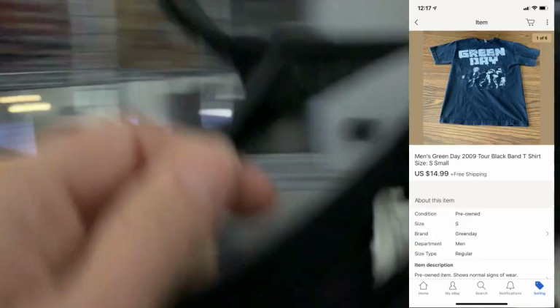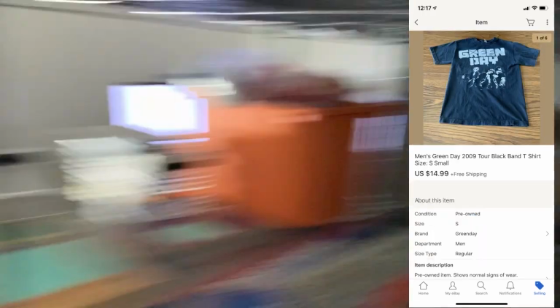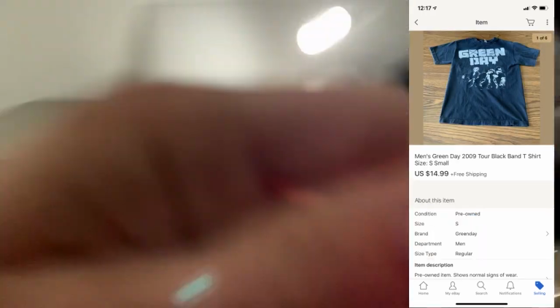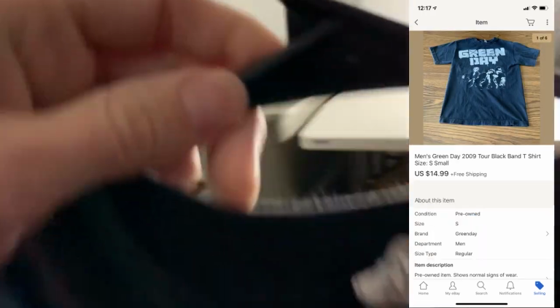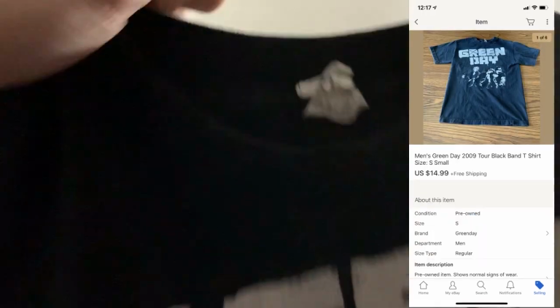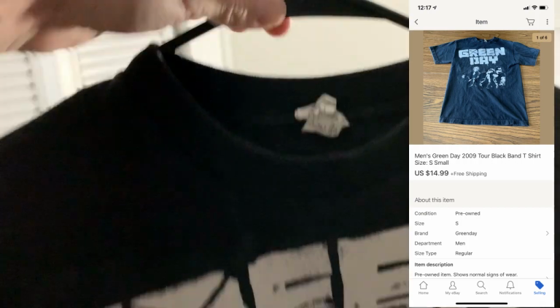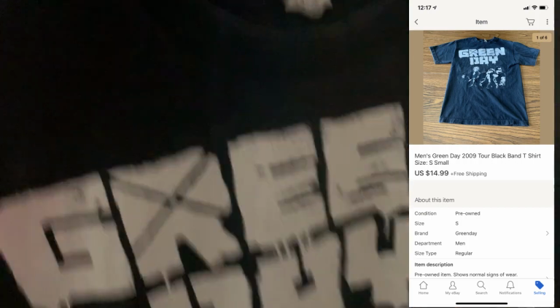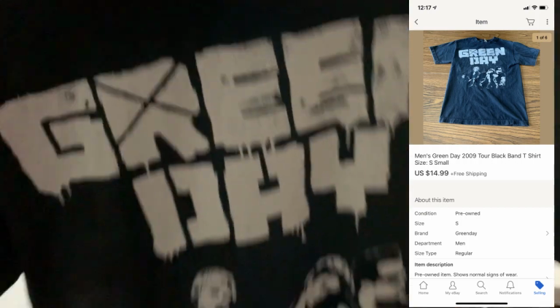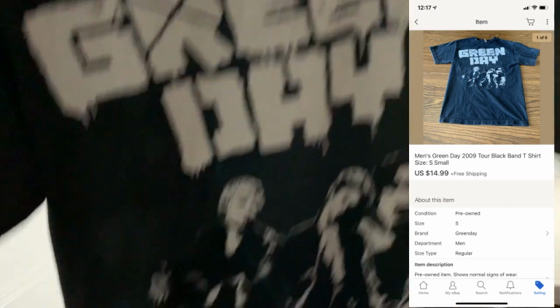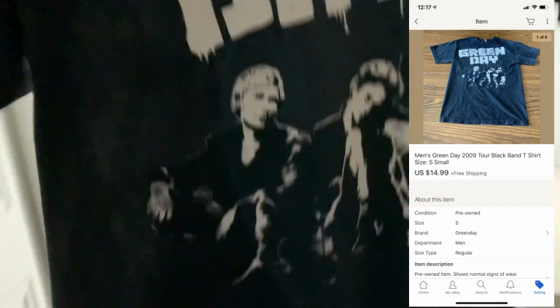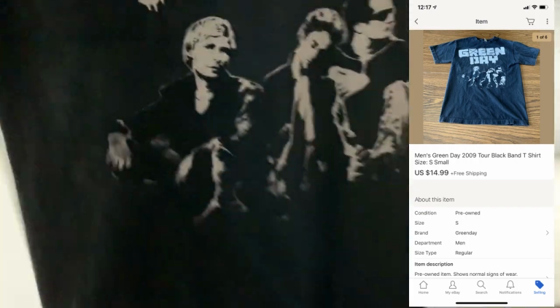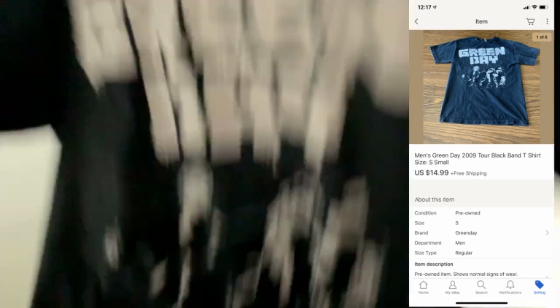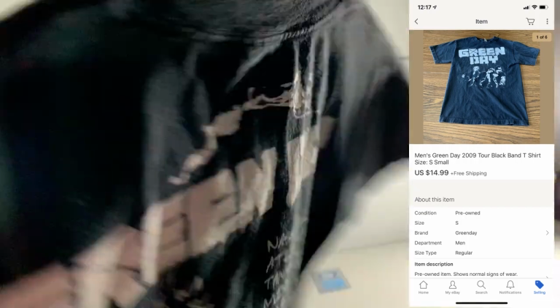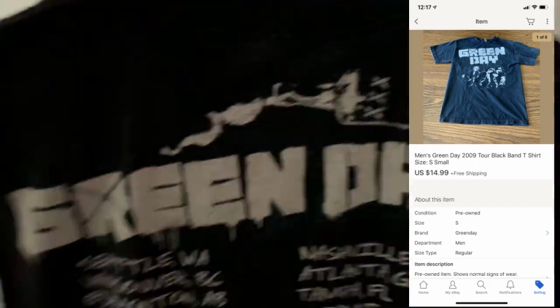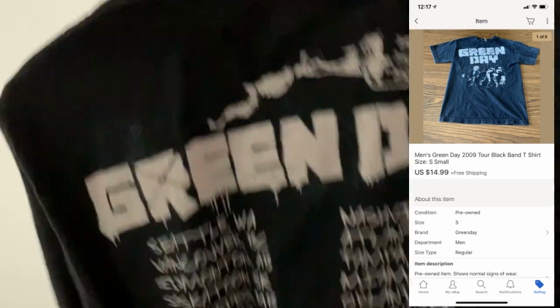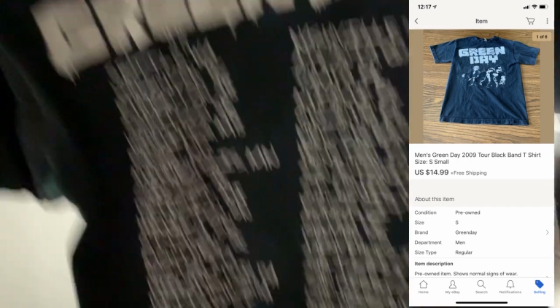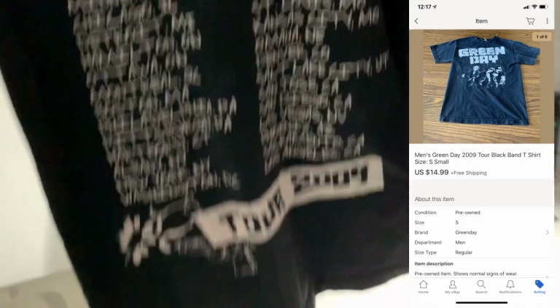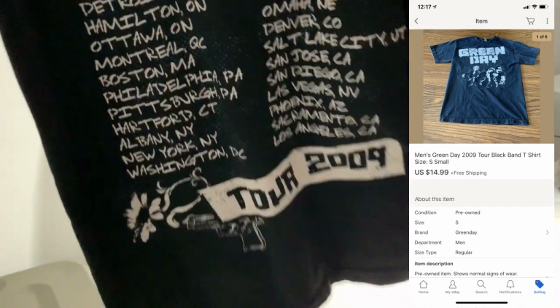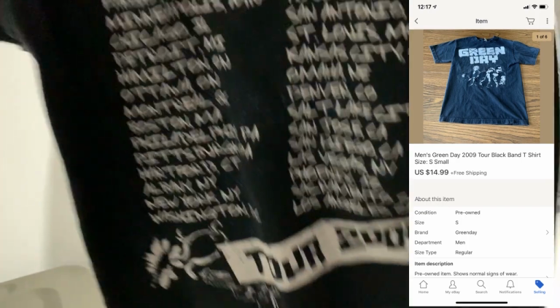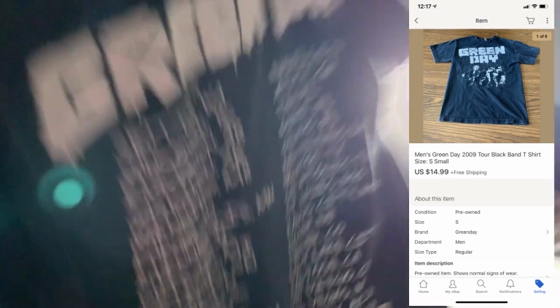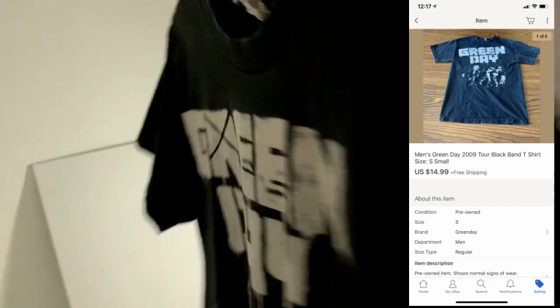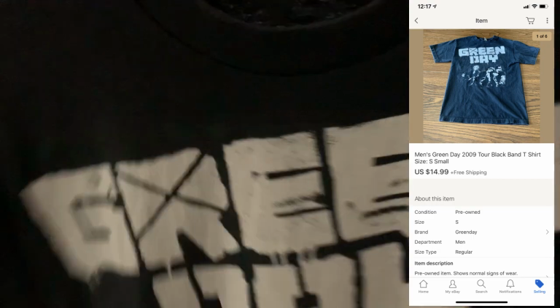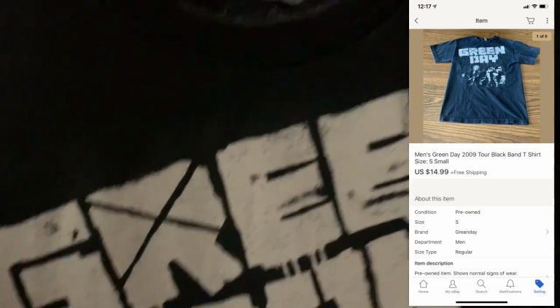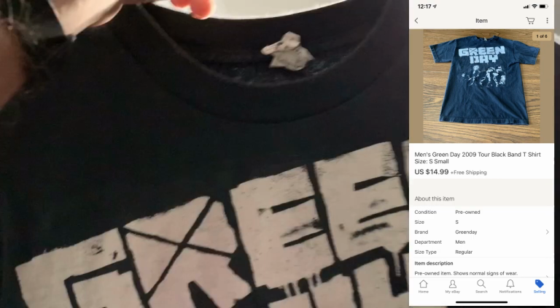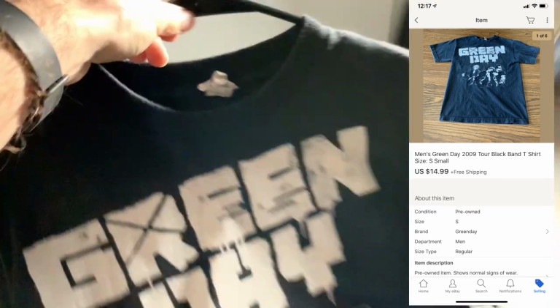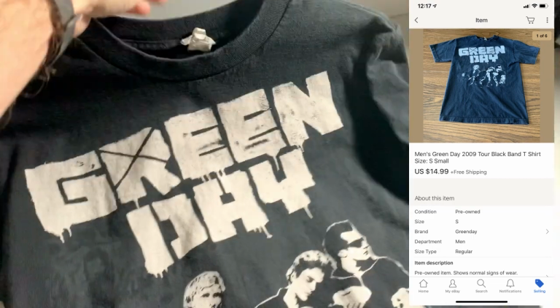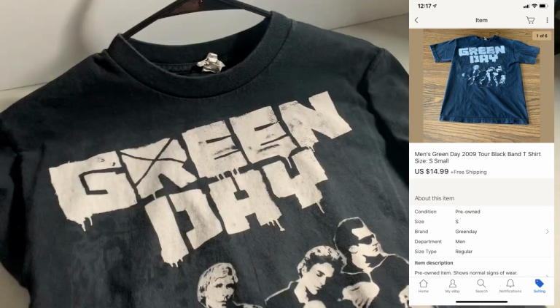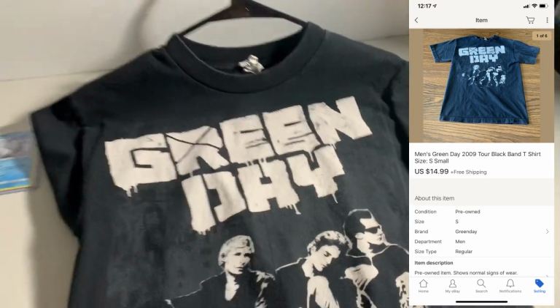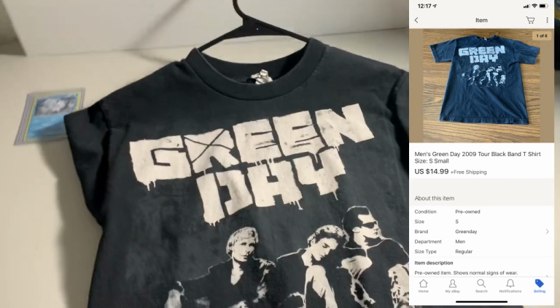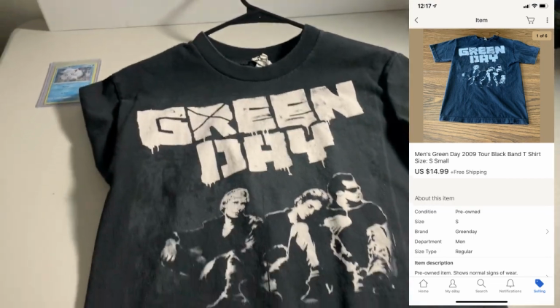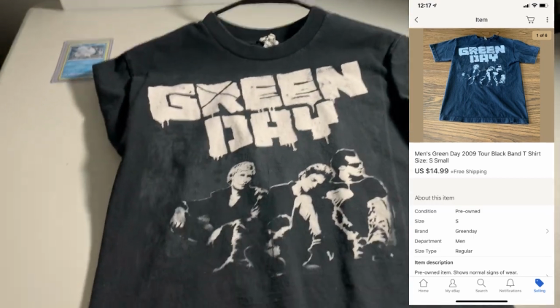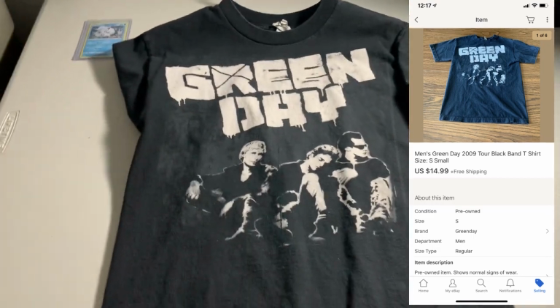Next up is the t-shirt sale. We got a Green Day 2009 Tour t-shirt. I probably paid a couple bucks for this. Ended up selling pretty quickly for $14.99.